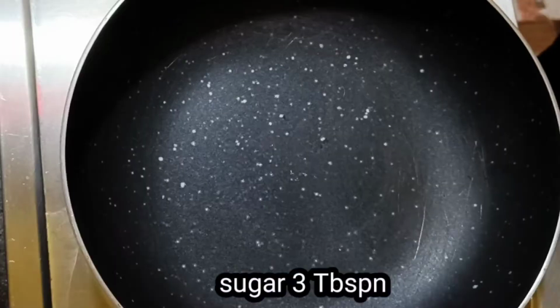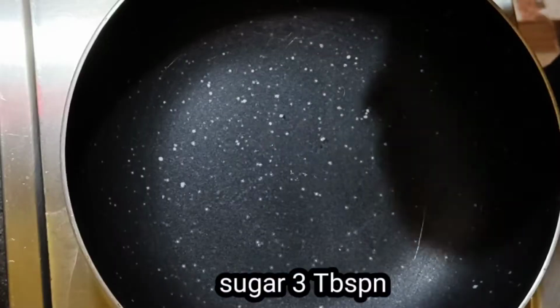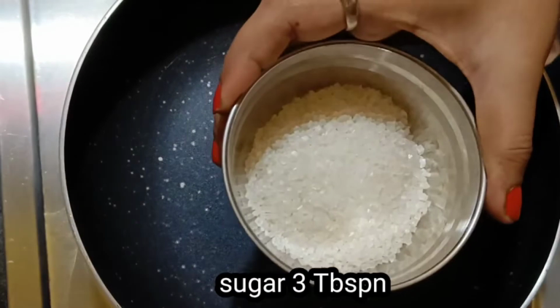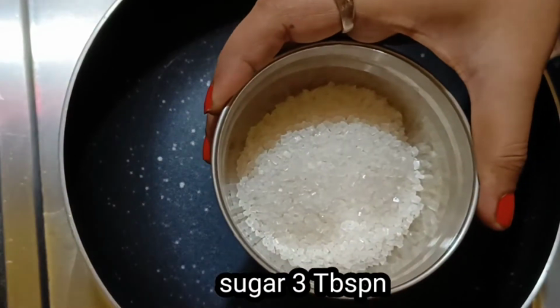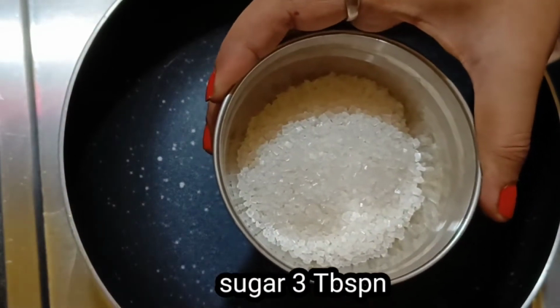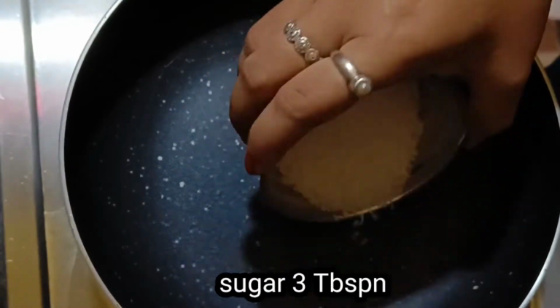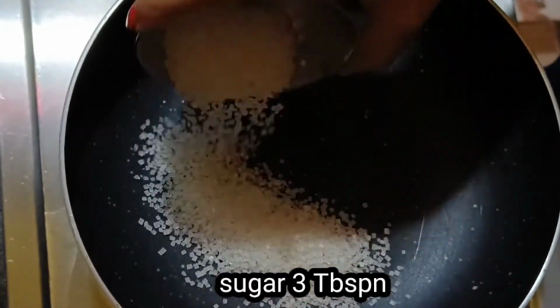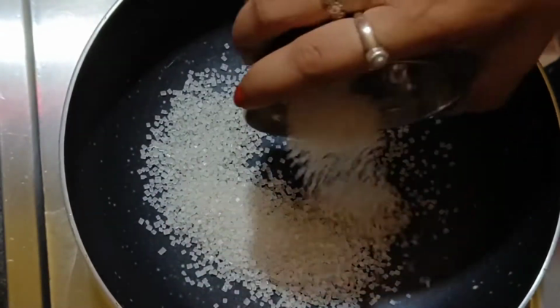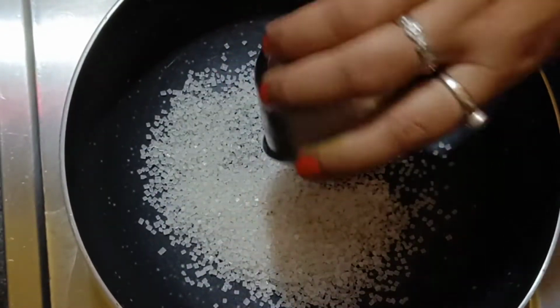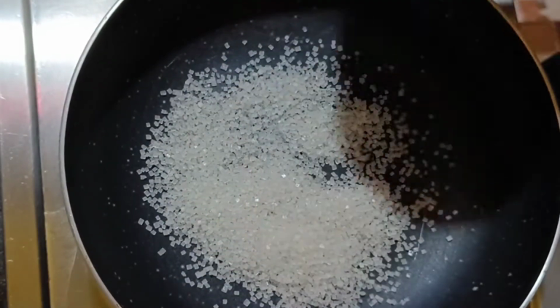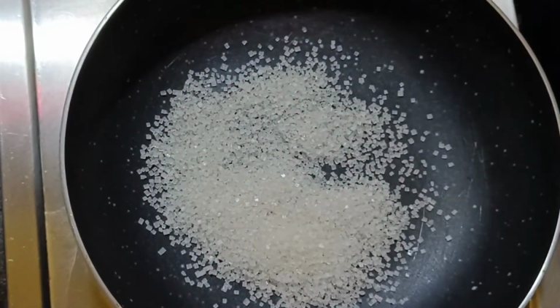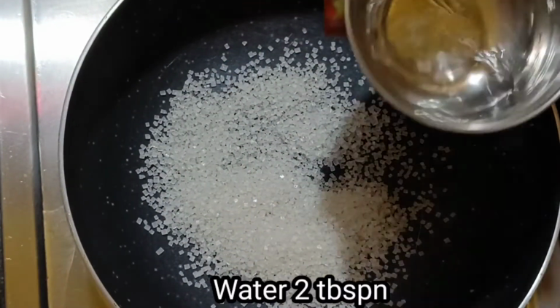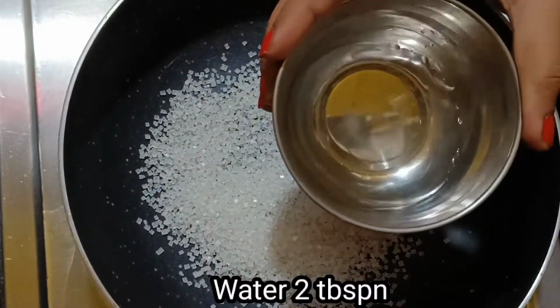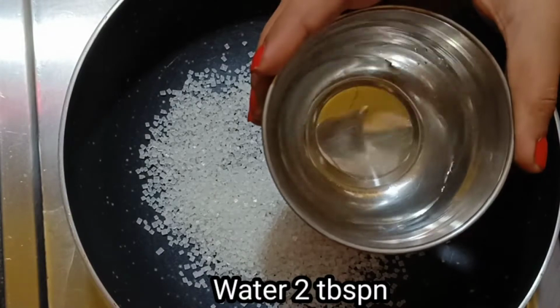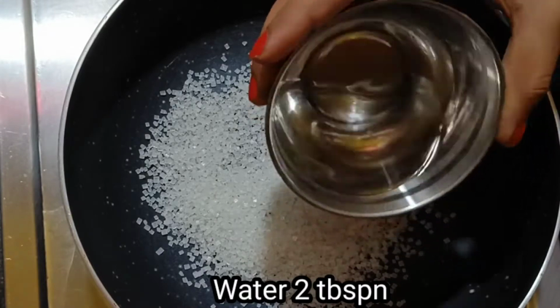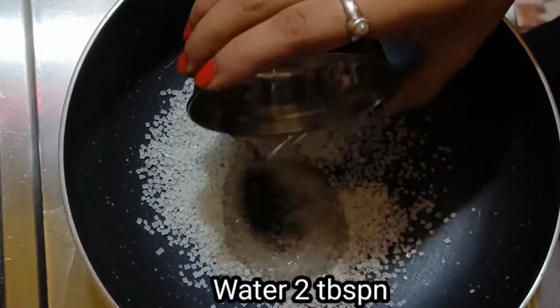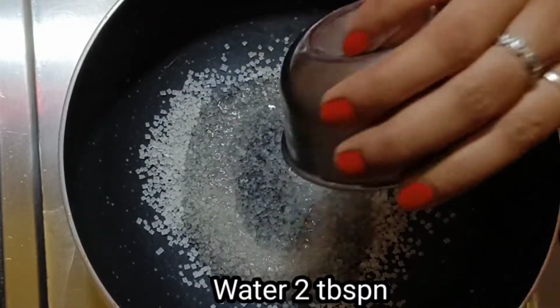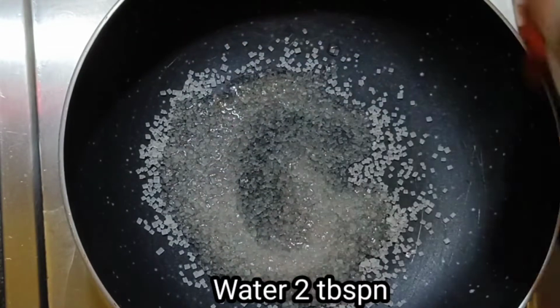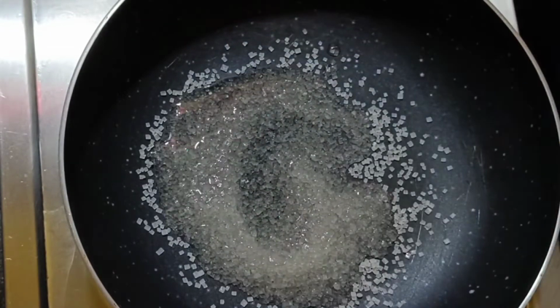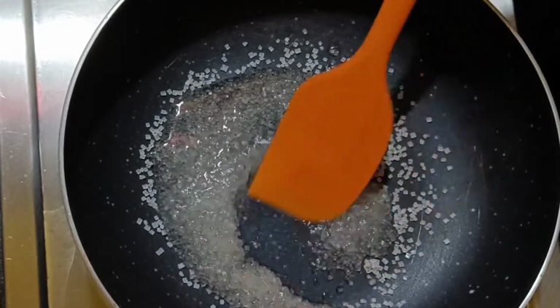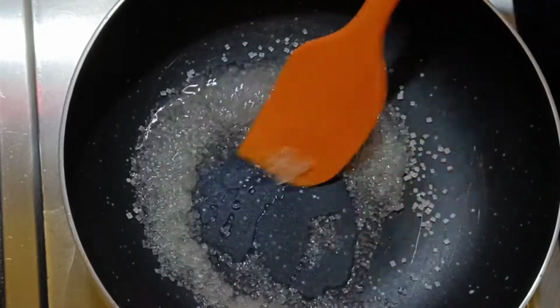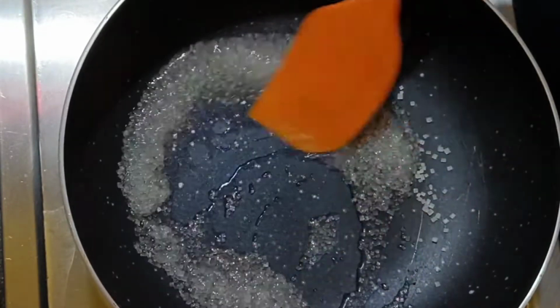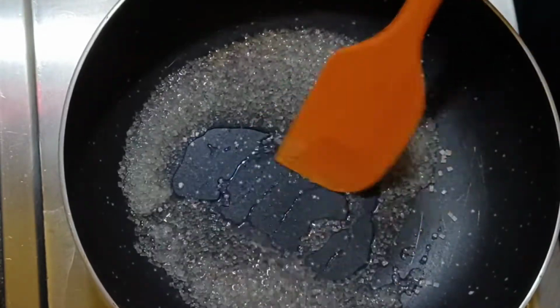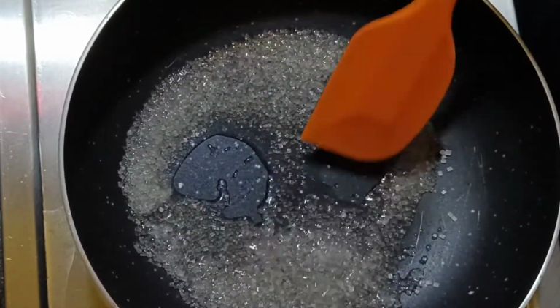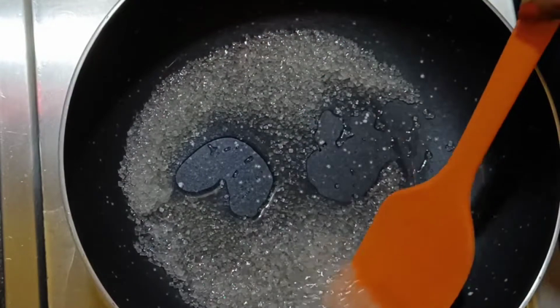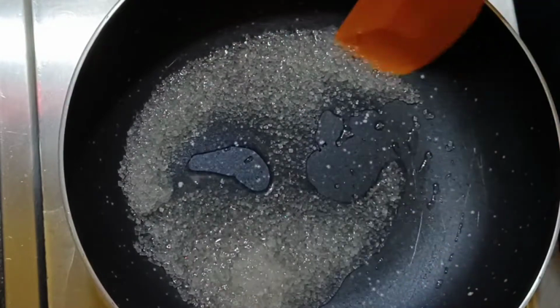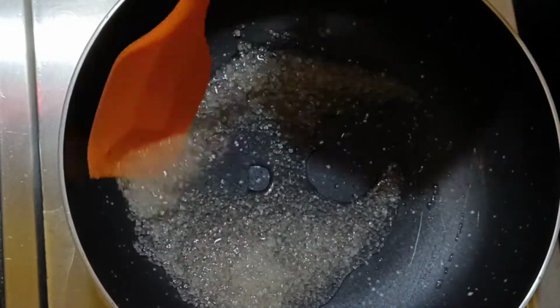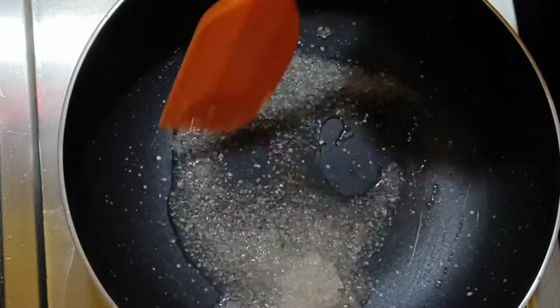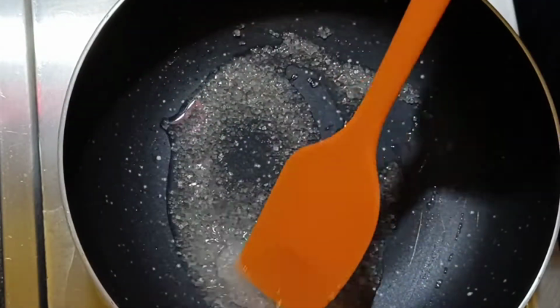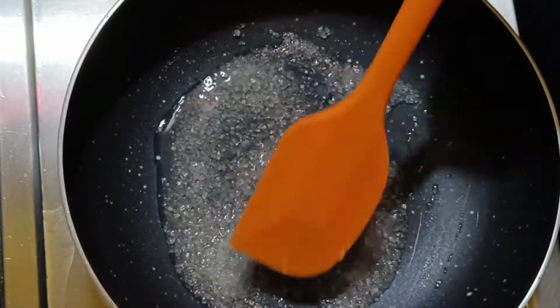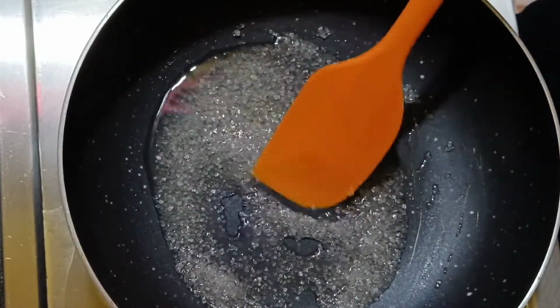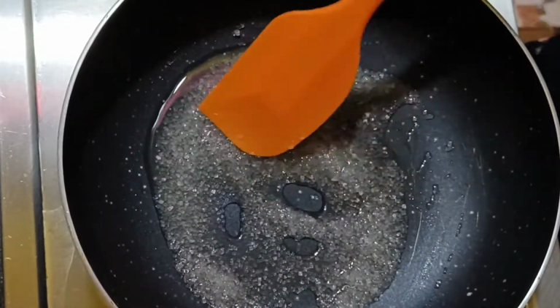First of all, I have taken a pan. I will add 3 tbsp of sugar, and with that I am adding 2 tbsp of water. At this stage, I have kept the flame at low. Don't set it high. This caramel can also be used for this dessert.